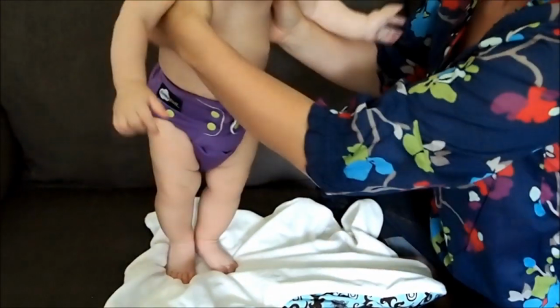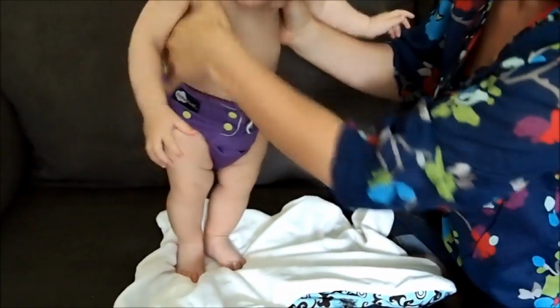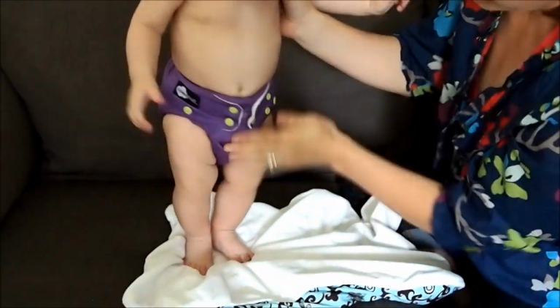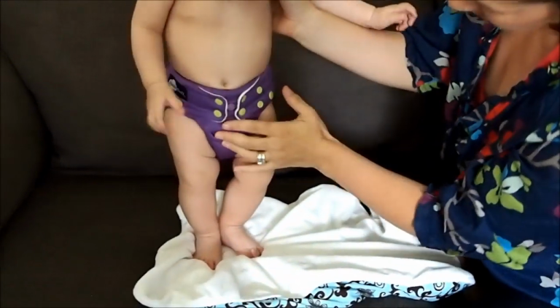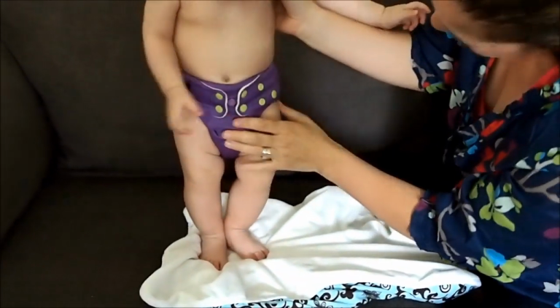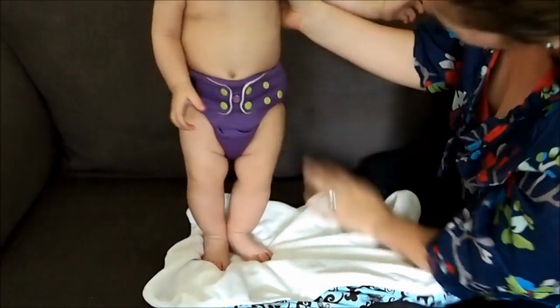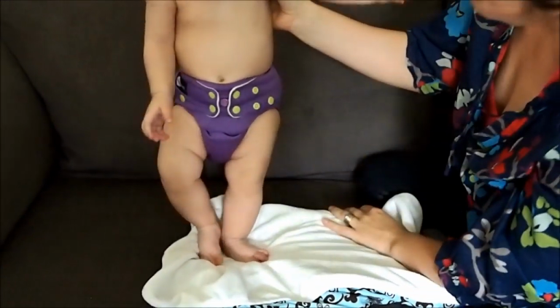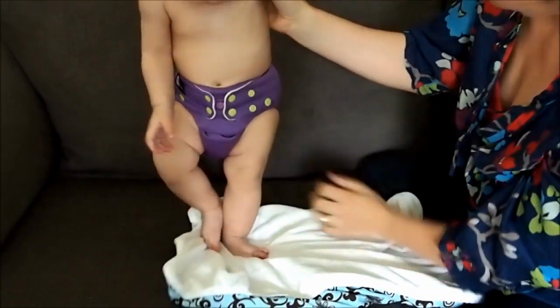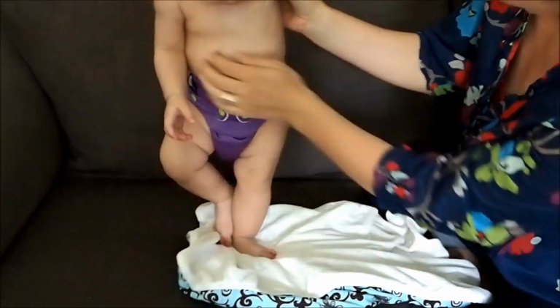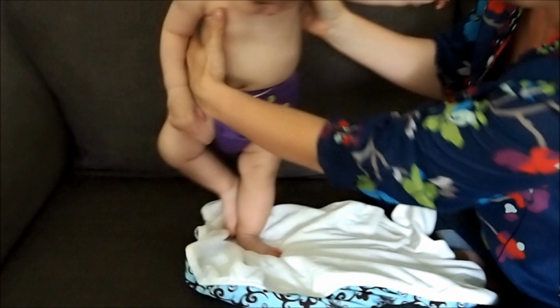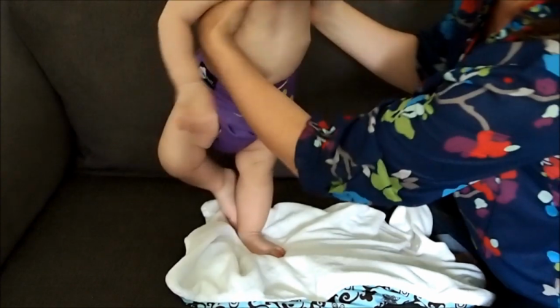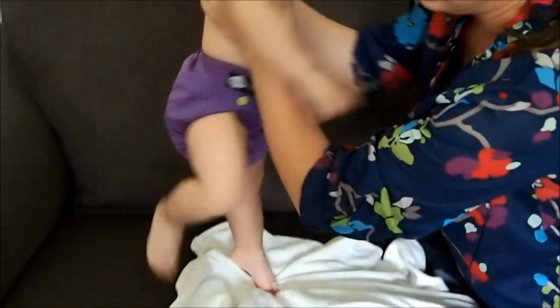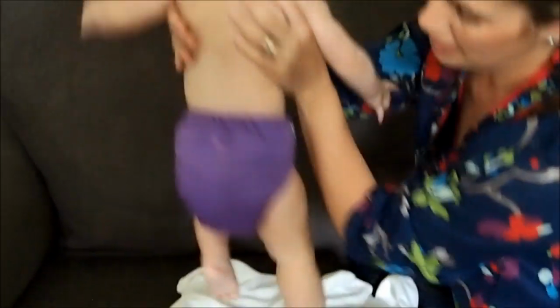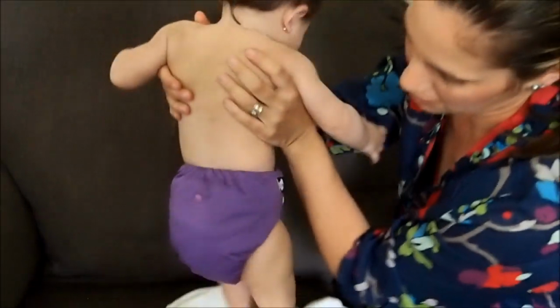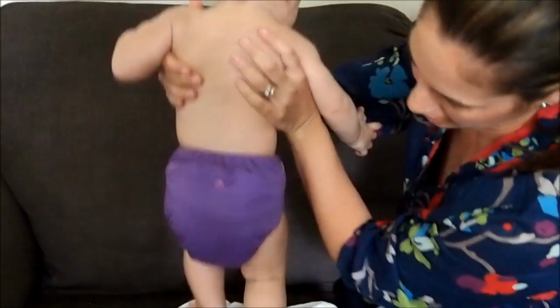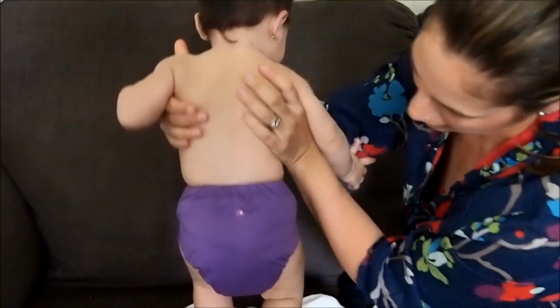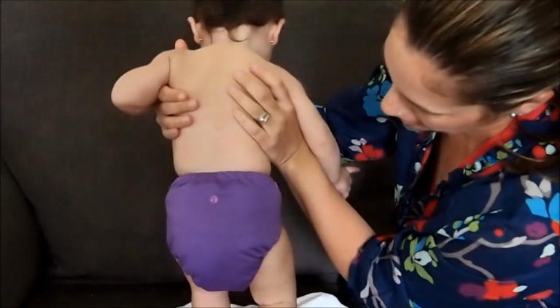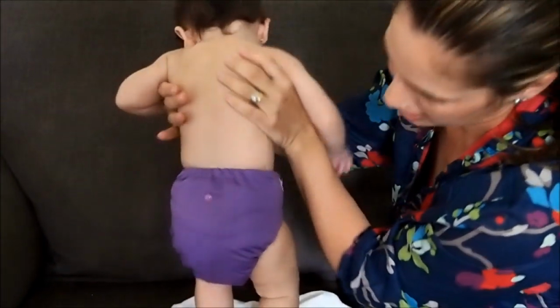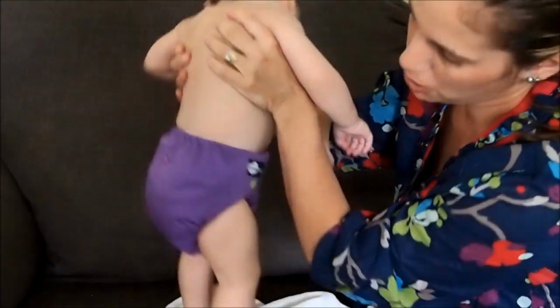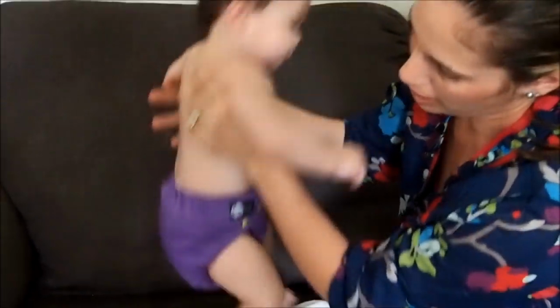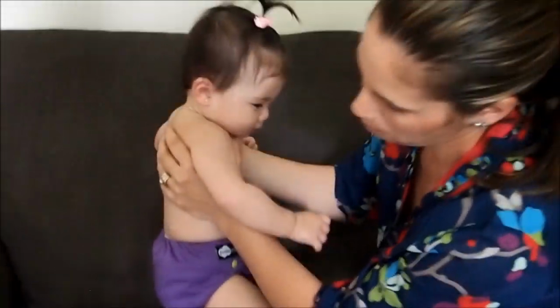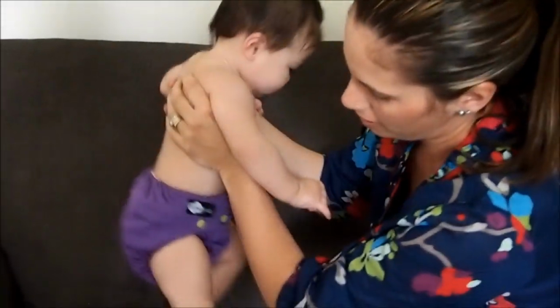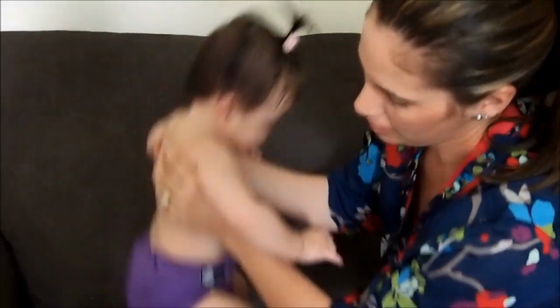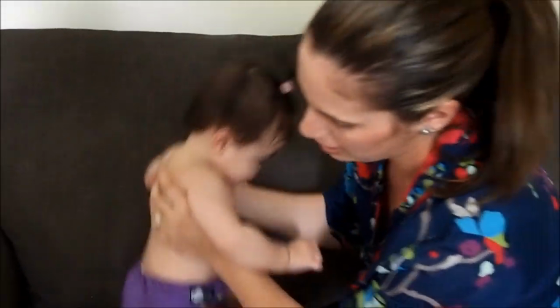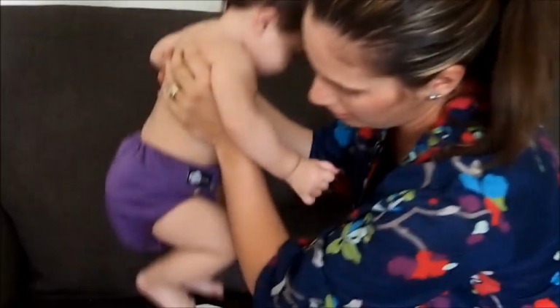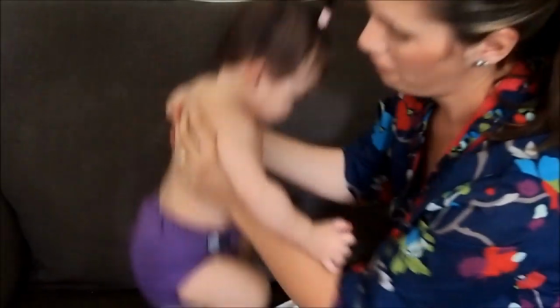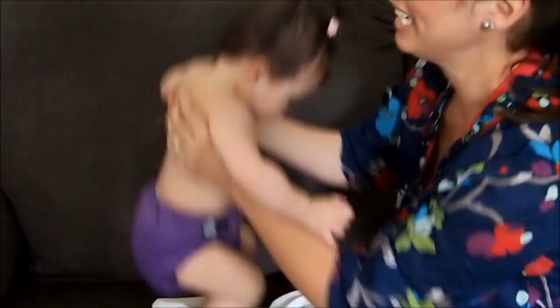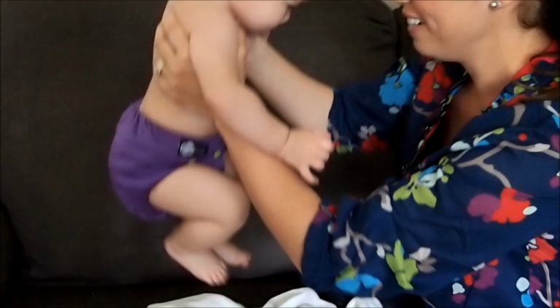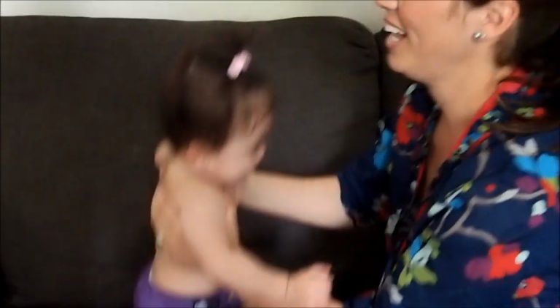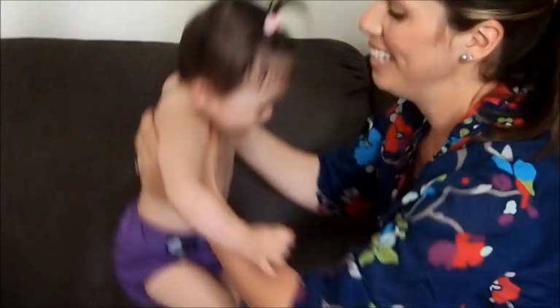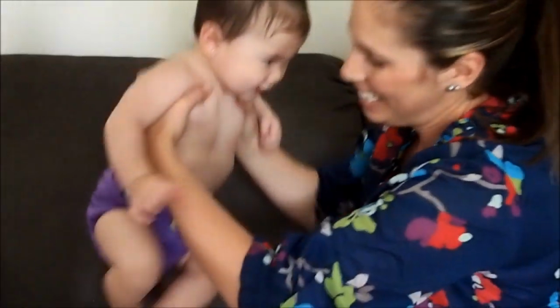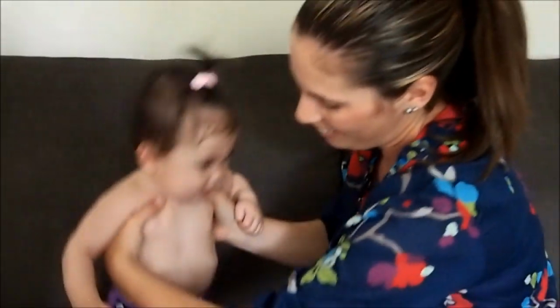There we go! Look at you! And this is how to correctly put on your Funky Fluff diaper!